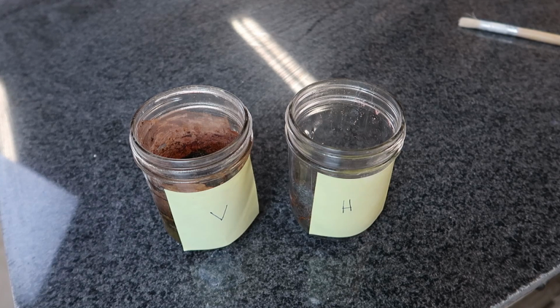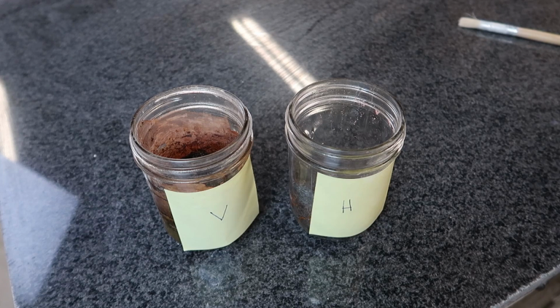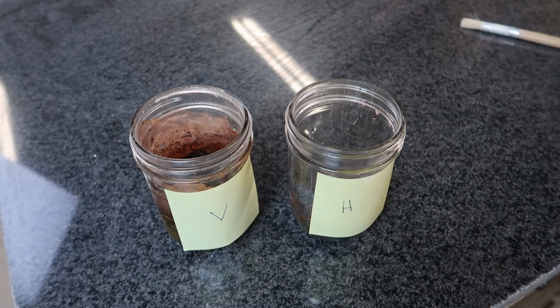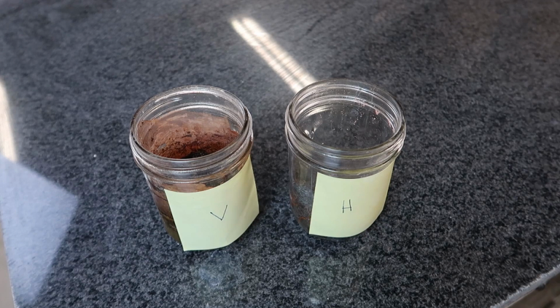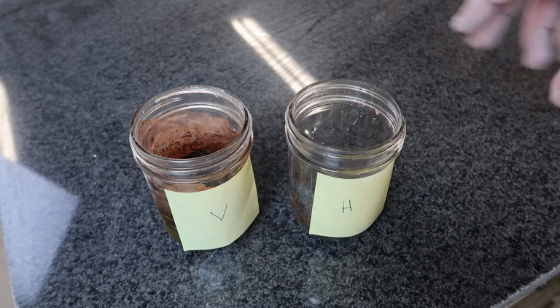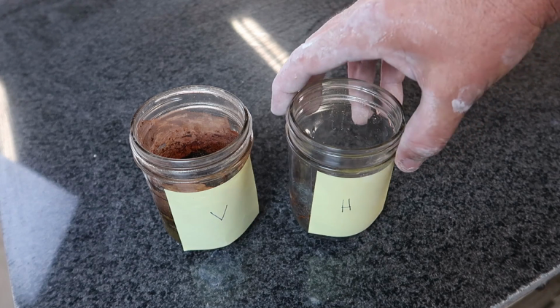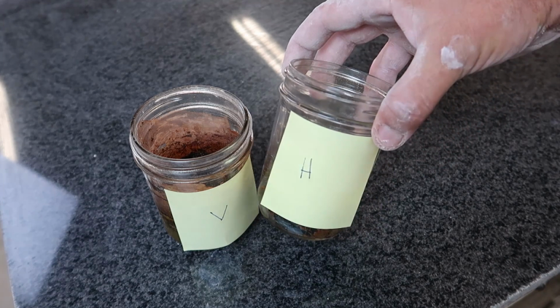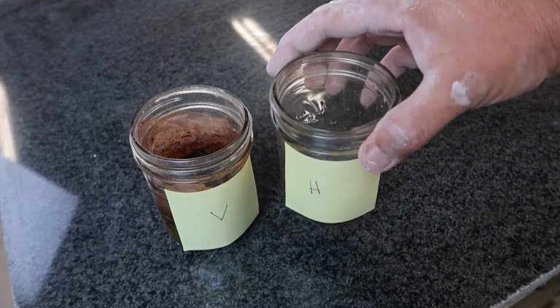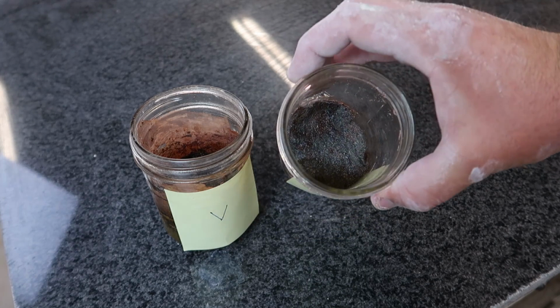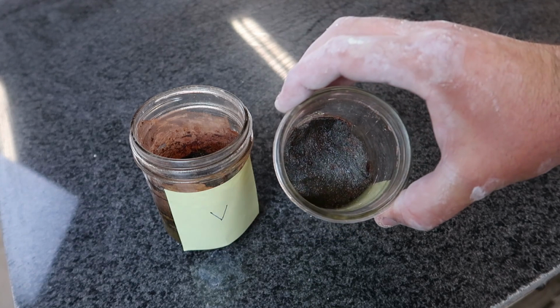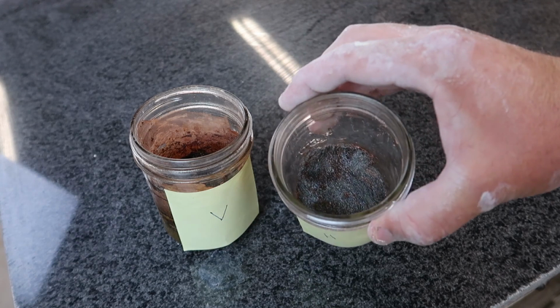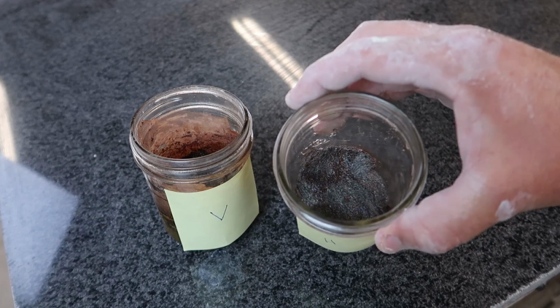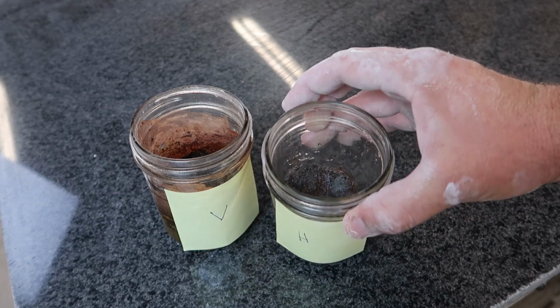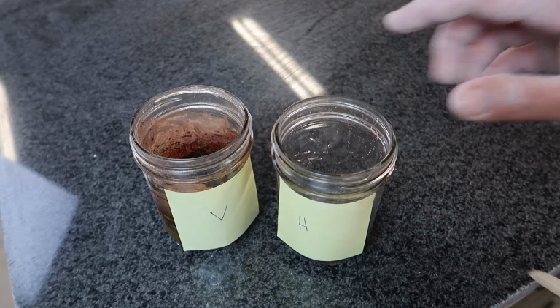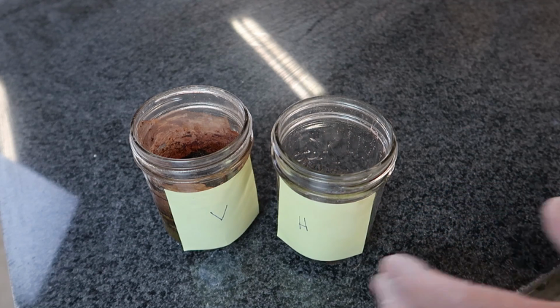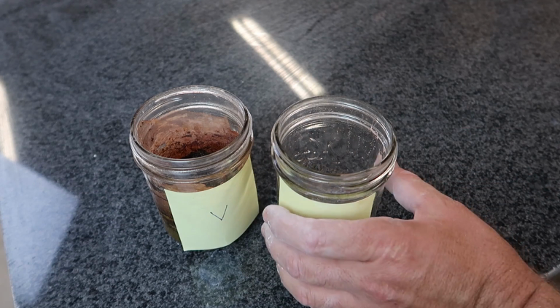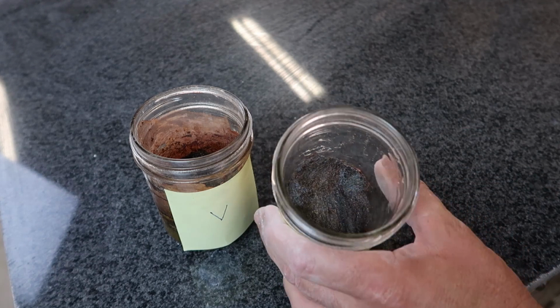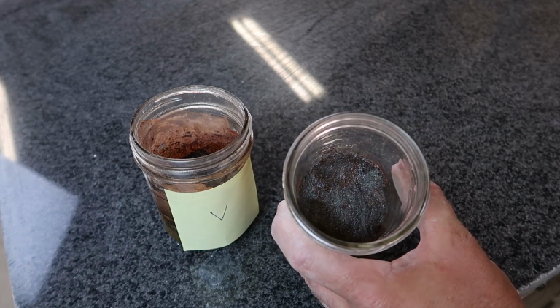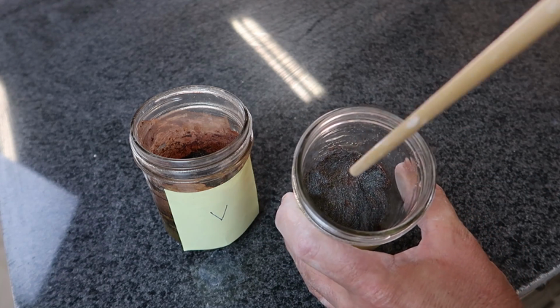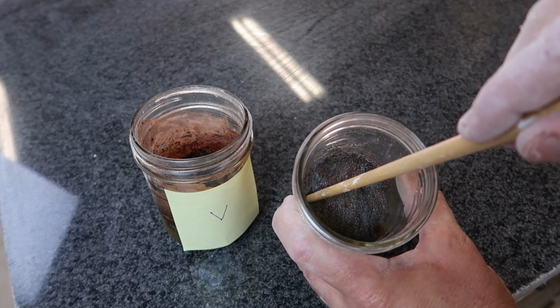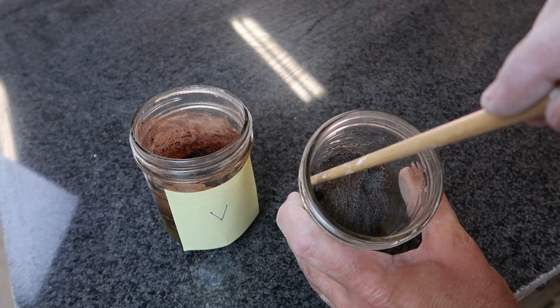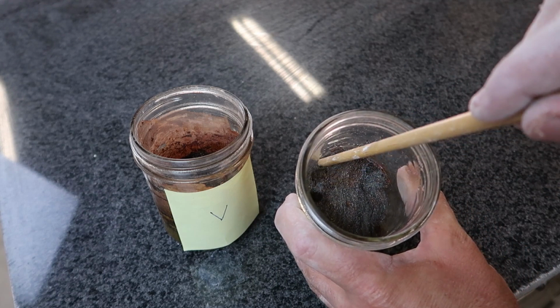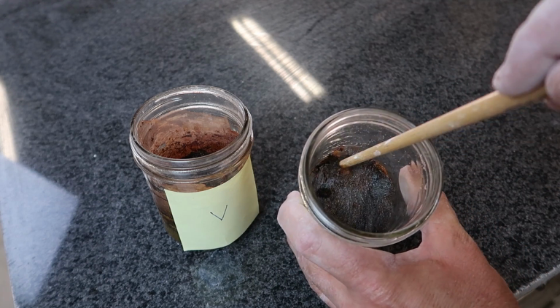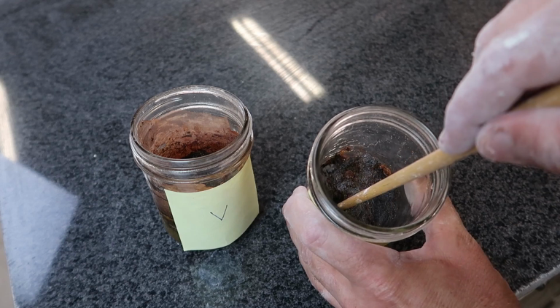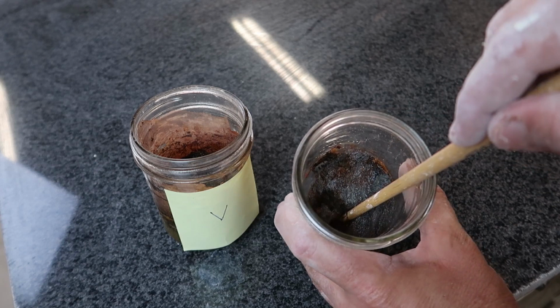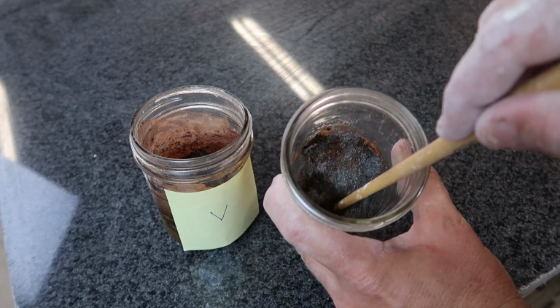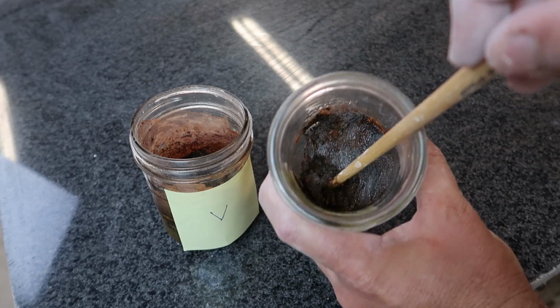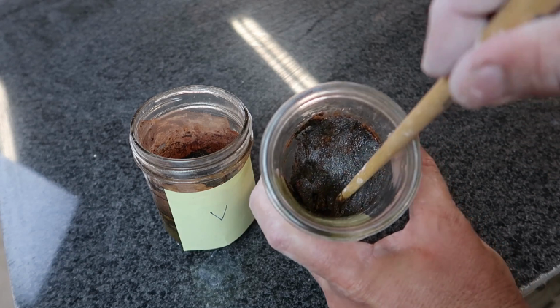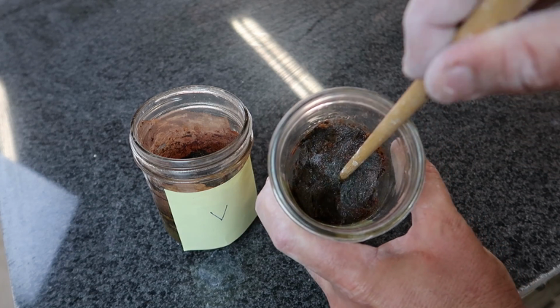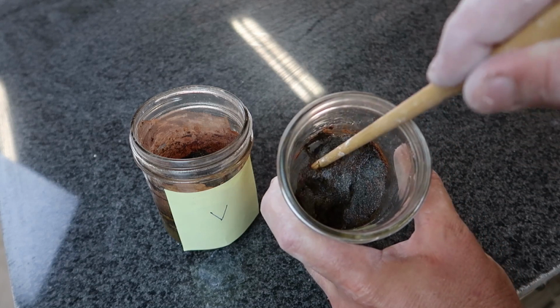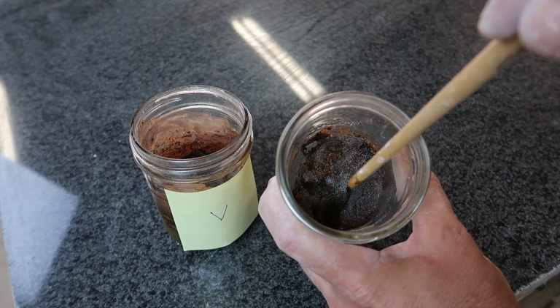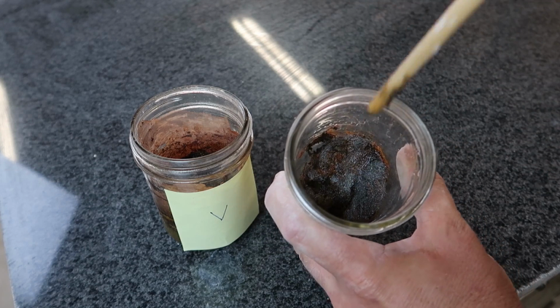It looks like we have a winner, folks! The hydrogen peroxide definitely caused some rust. Although, as expected, it dried out really quickly and I didn't put more in. We have some red rust.